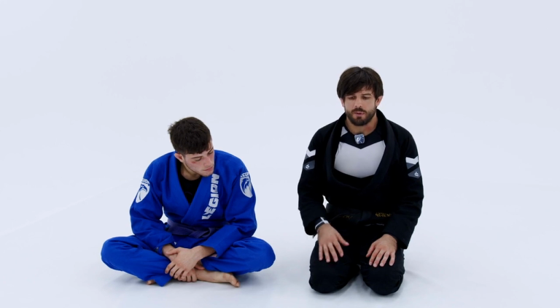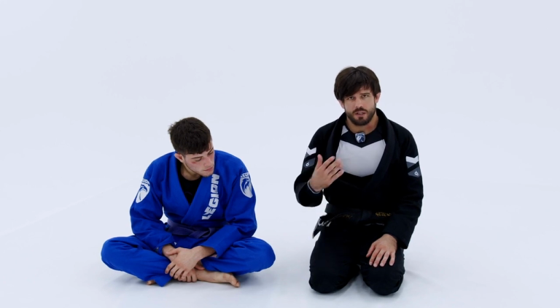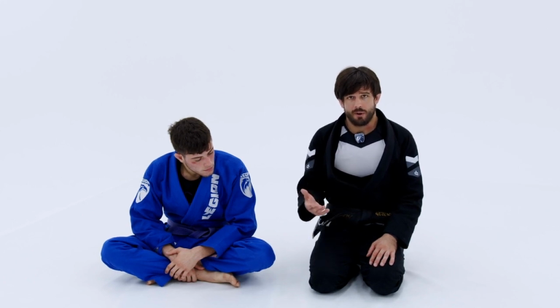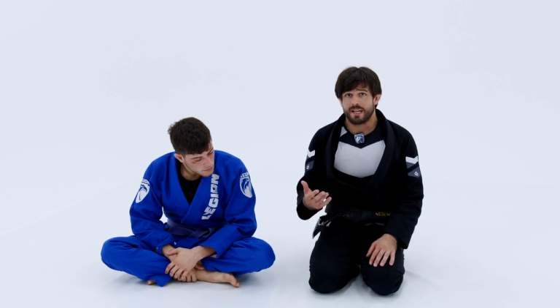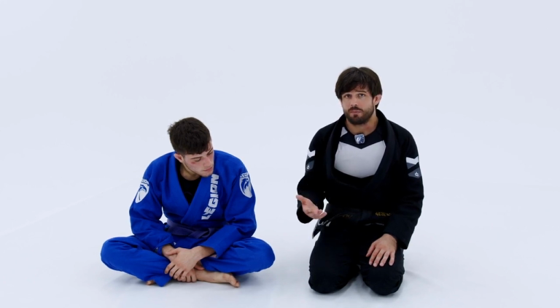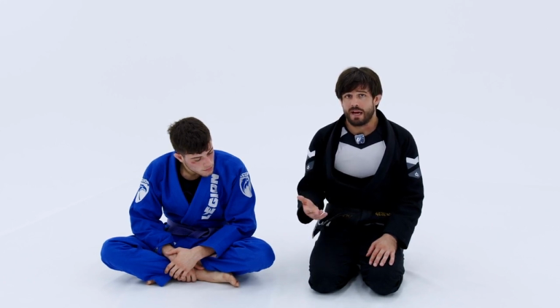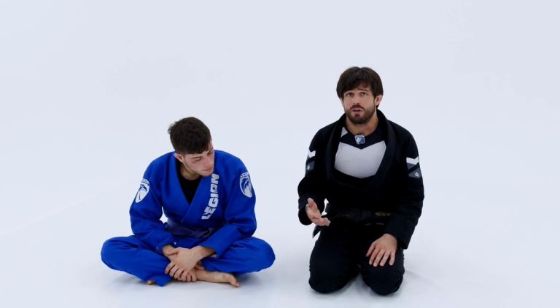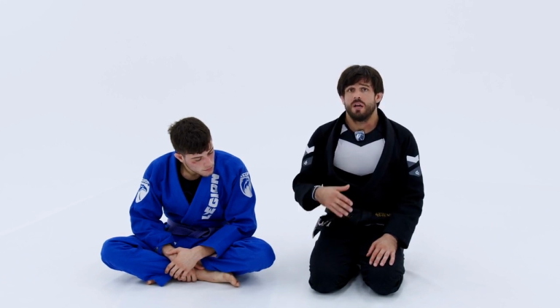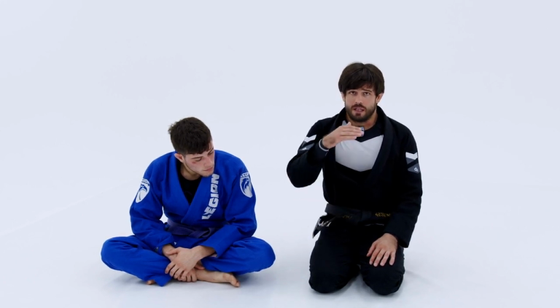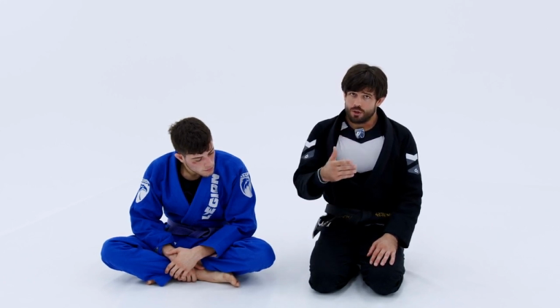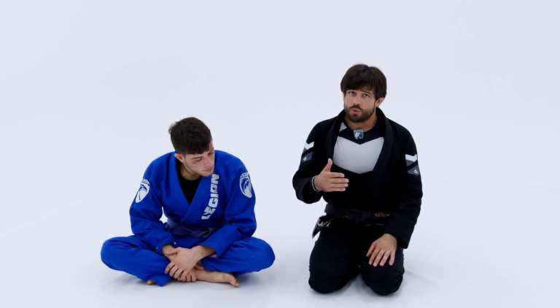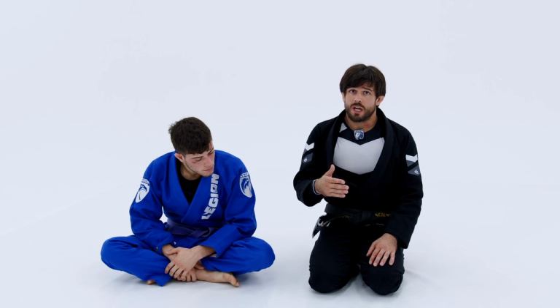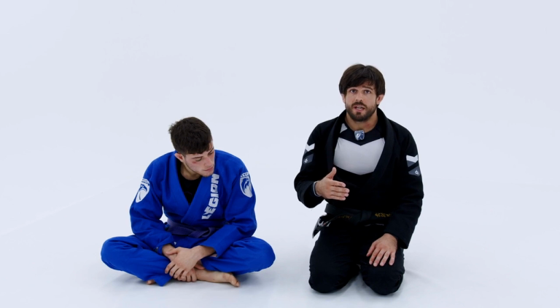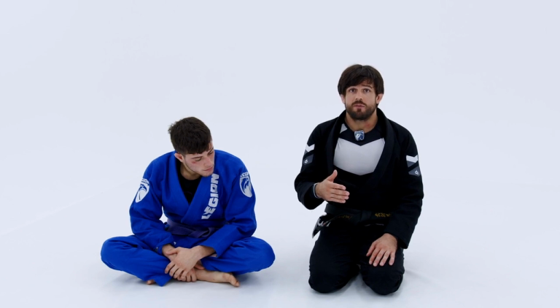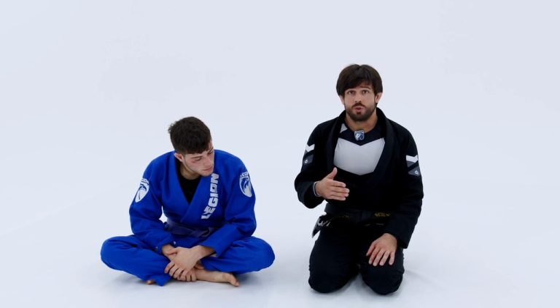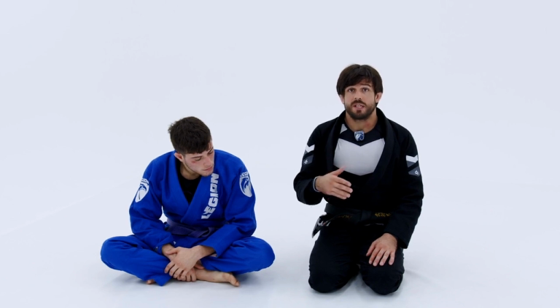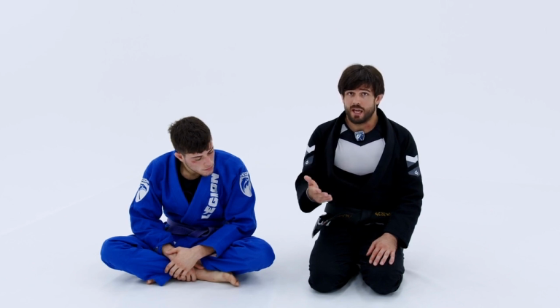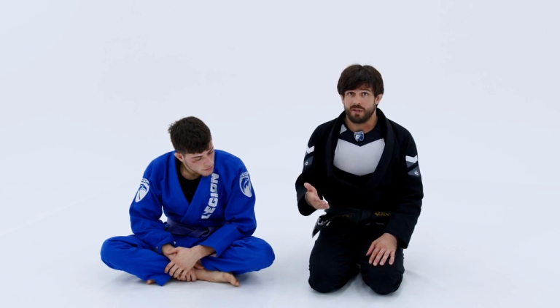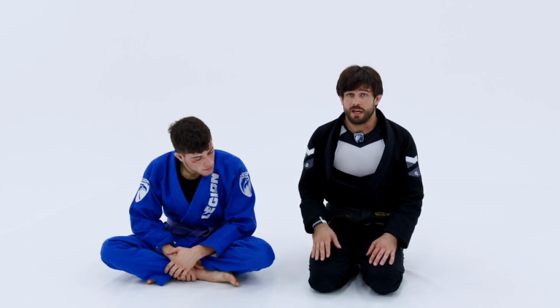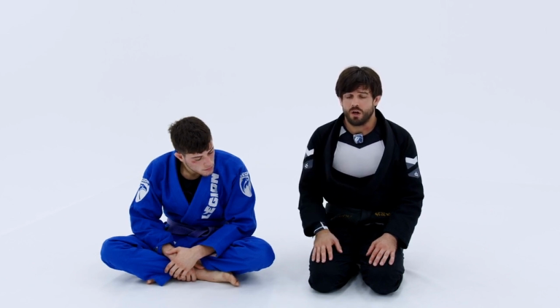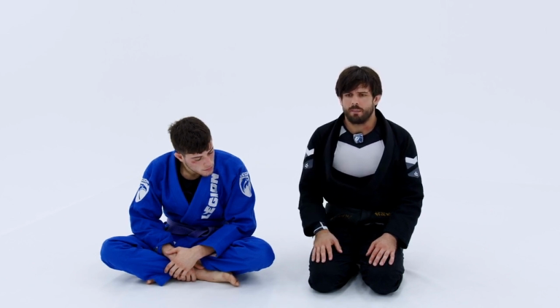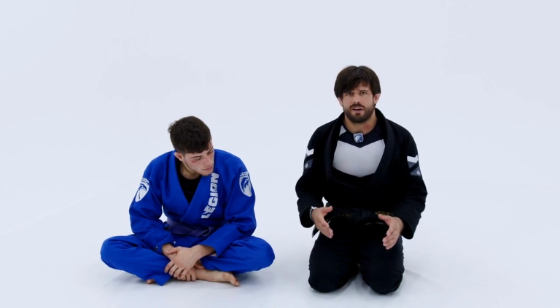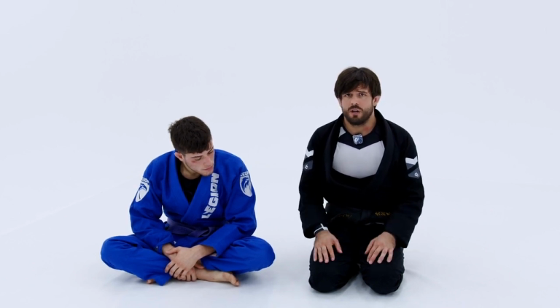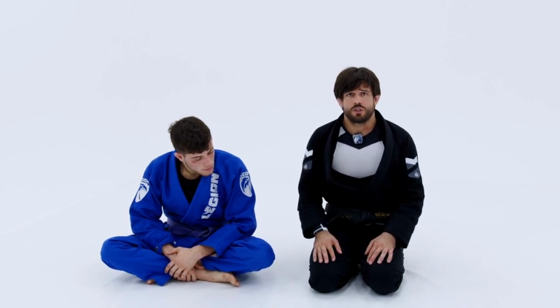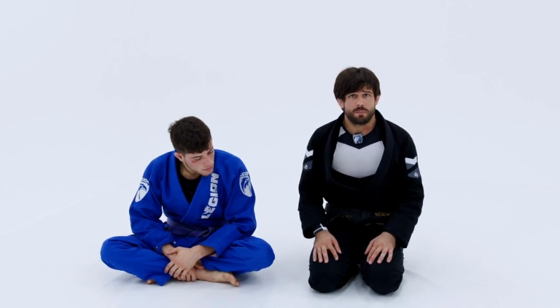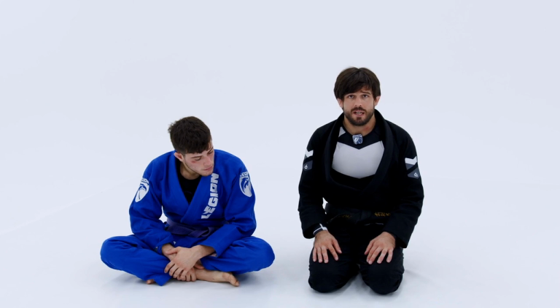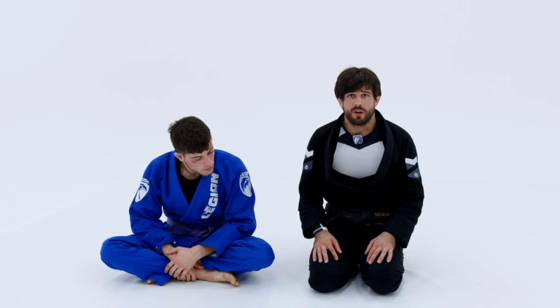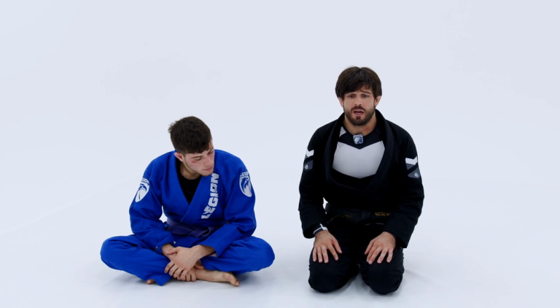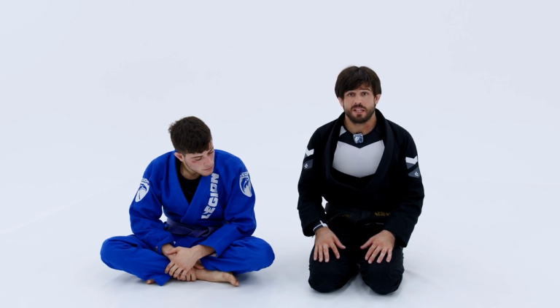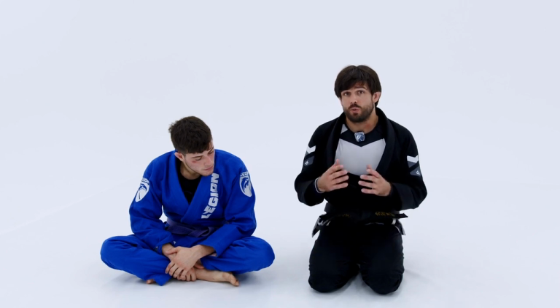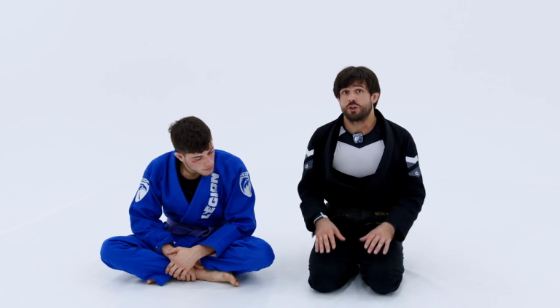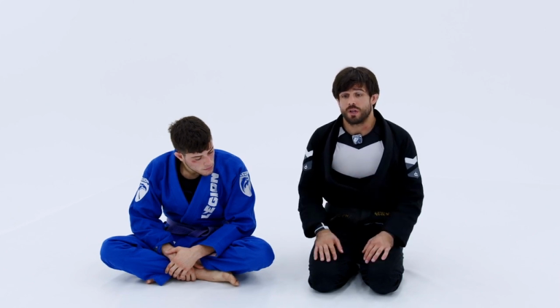I'm going to talk a little bit about how to set it up from the deep half guard. Later in the instruction, we're going to talk about setting it up from the knee twist and from the knee cut as well. But deep half guard is a great spot to set it up from, and that's where I originally started doing it.